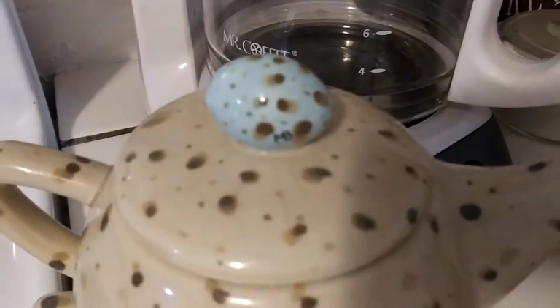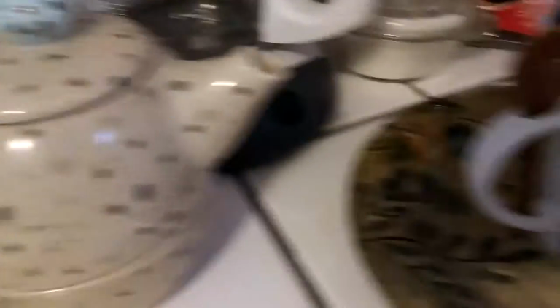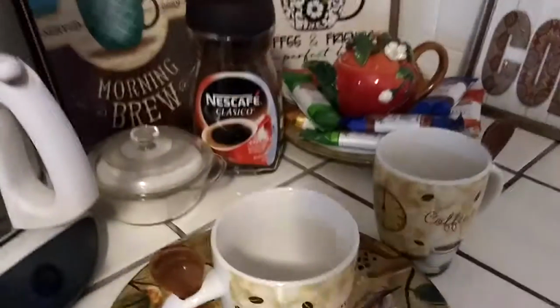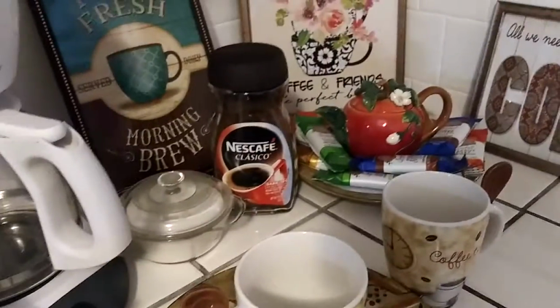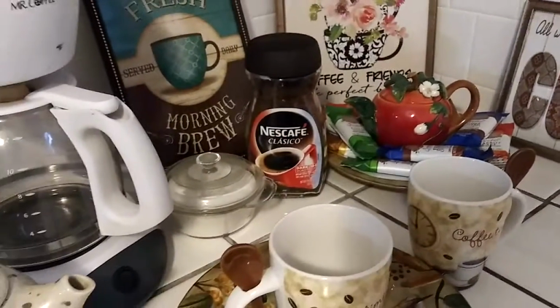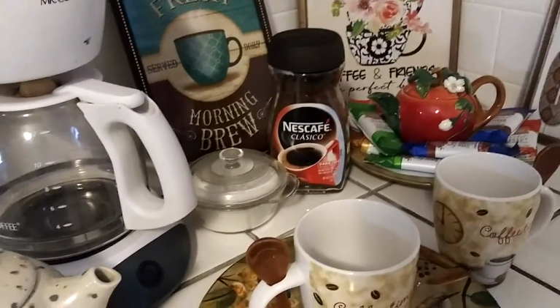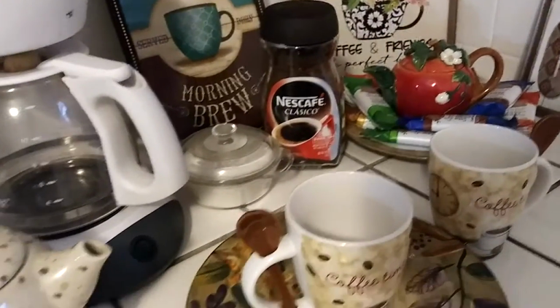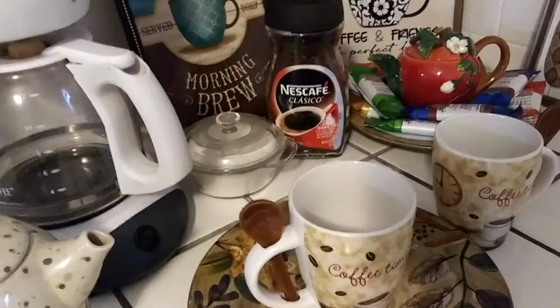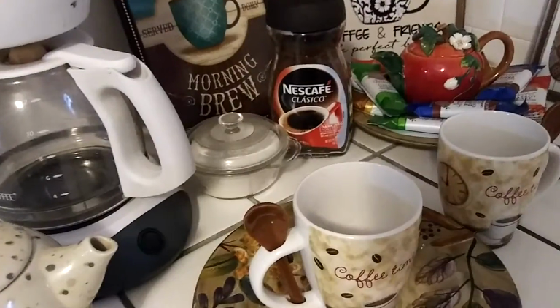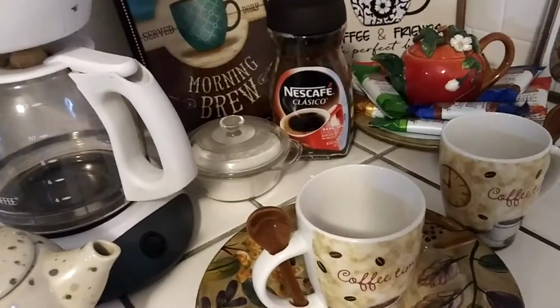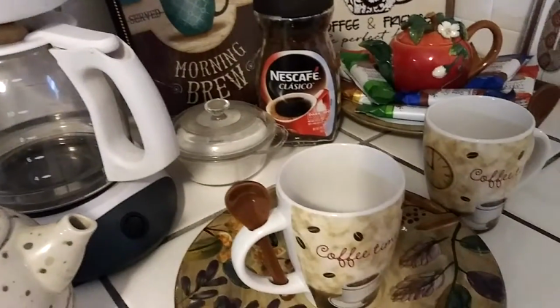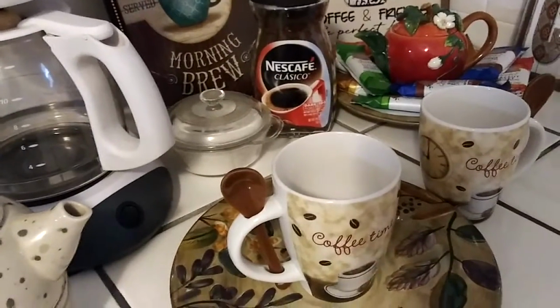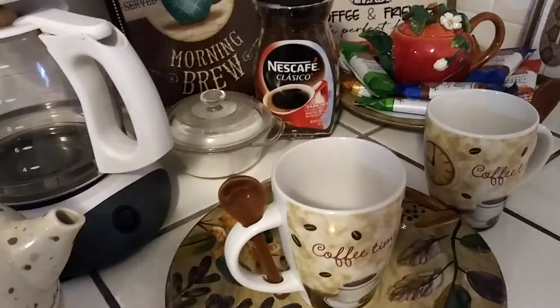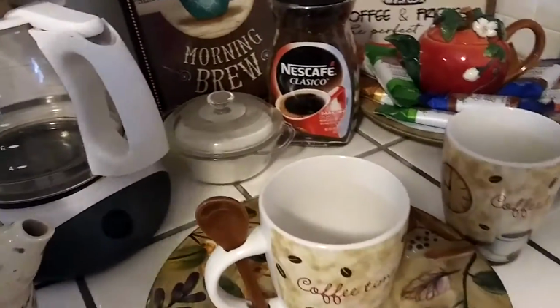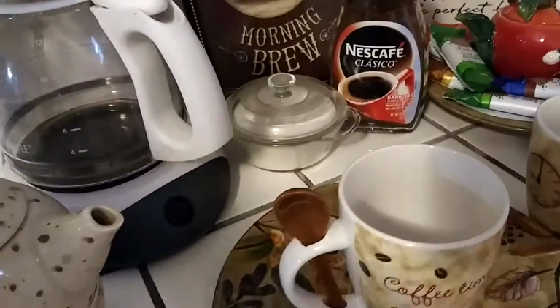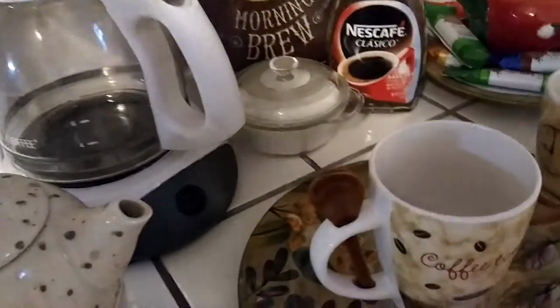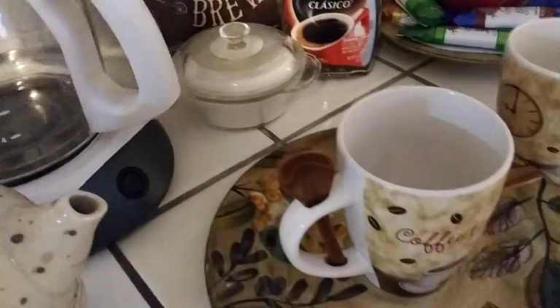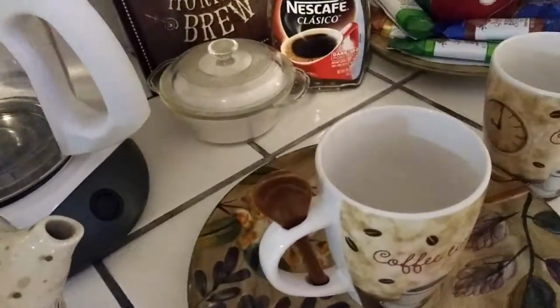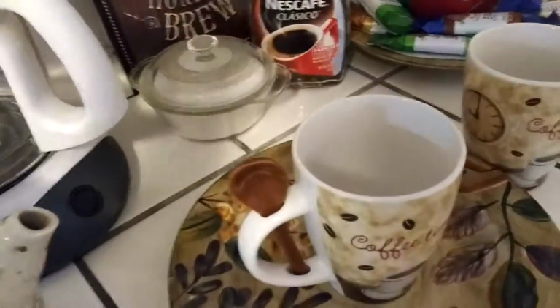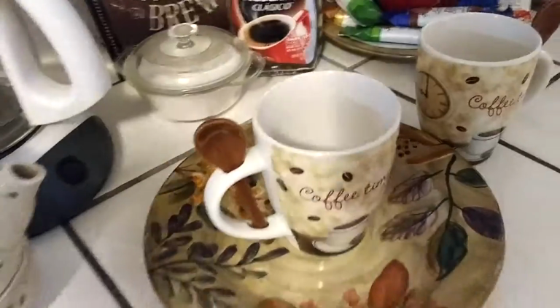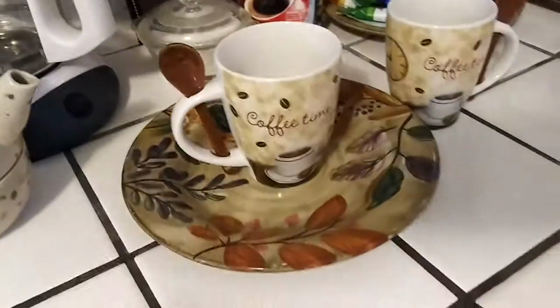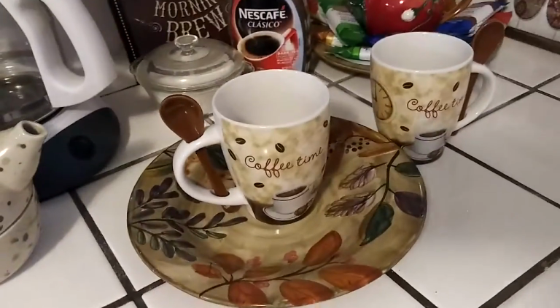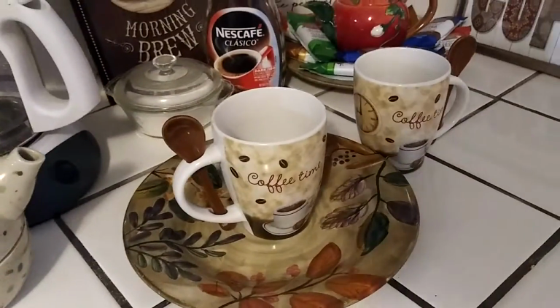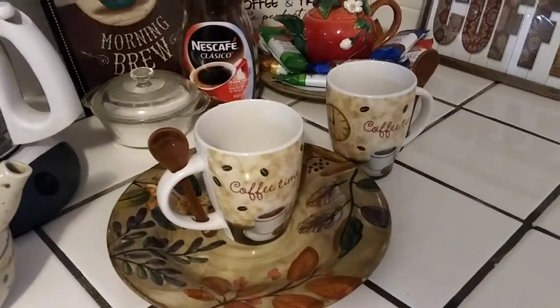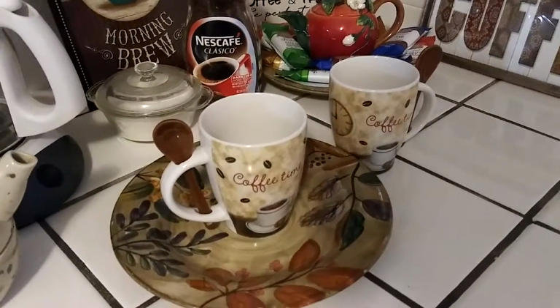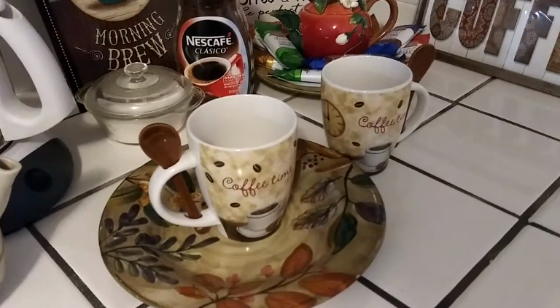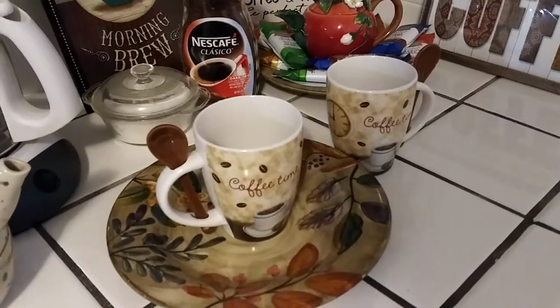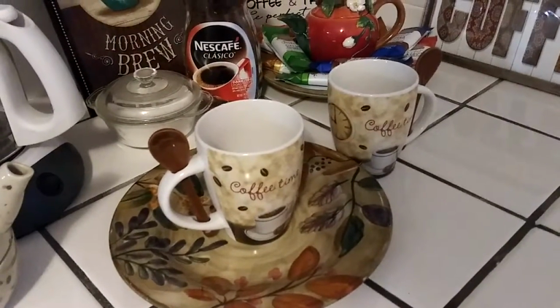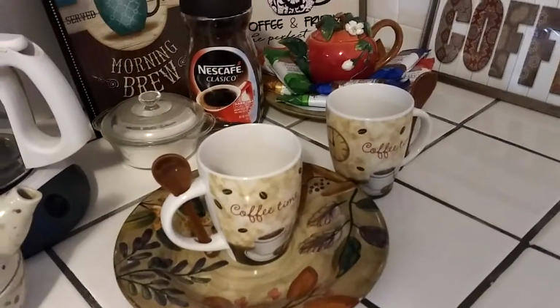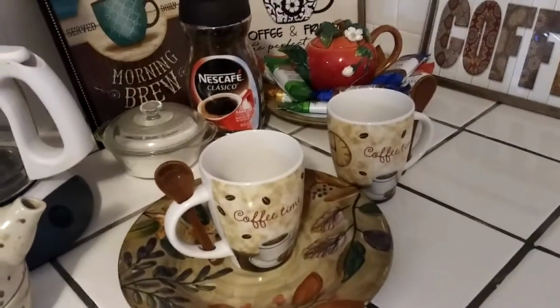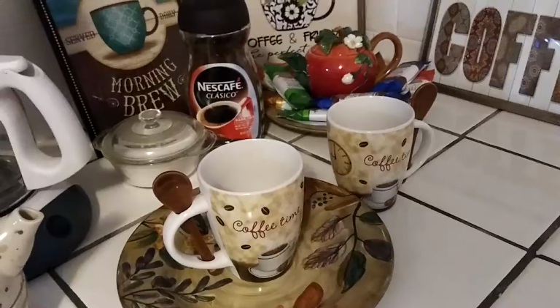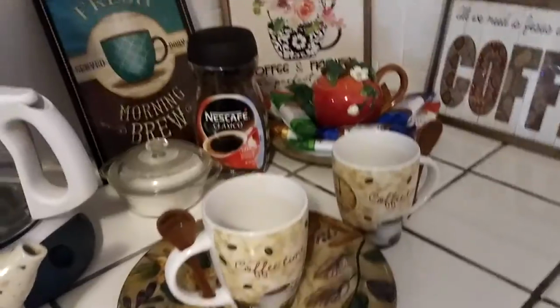I've got my Nescafe instant coffee. I'm kind of doing instant right now — at work I don't have a coffee pot, and the little one I had, as usual, I burn my coffee pots out really quick.